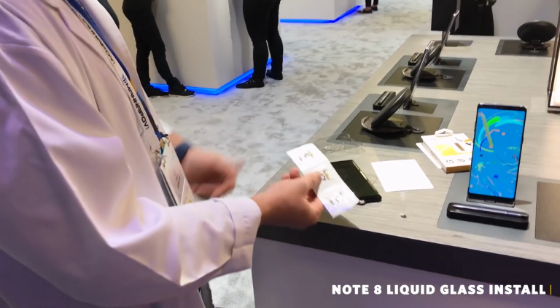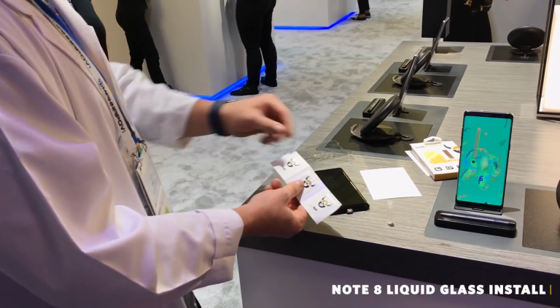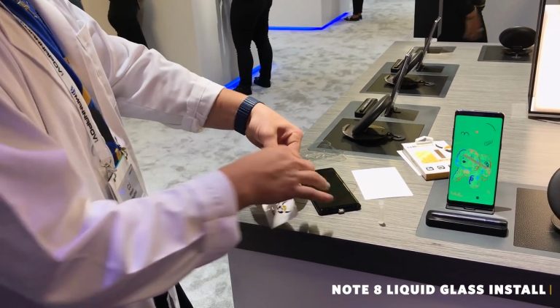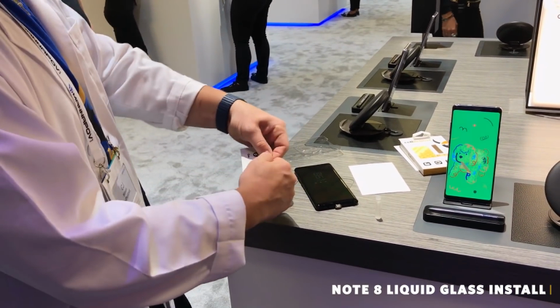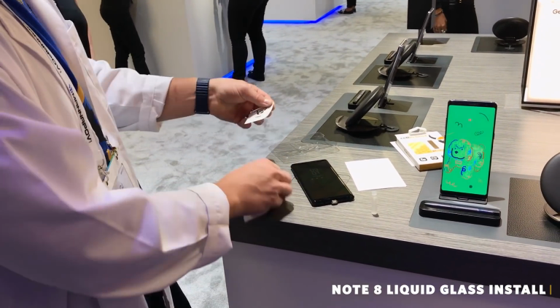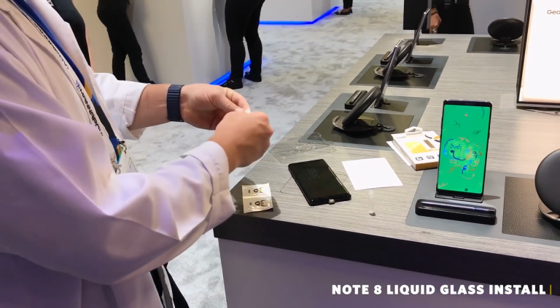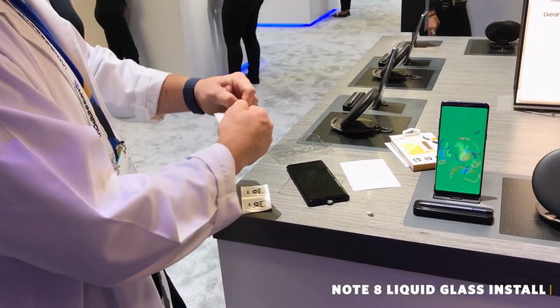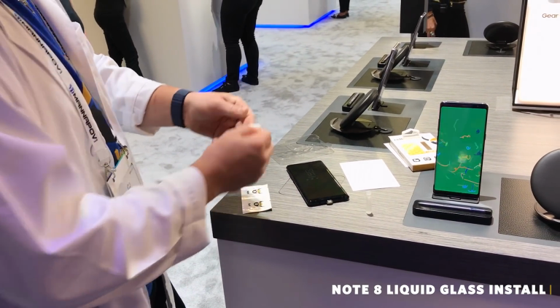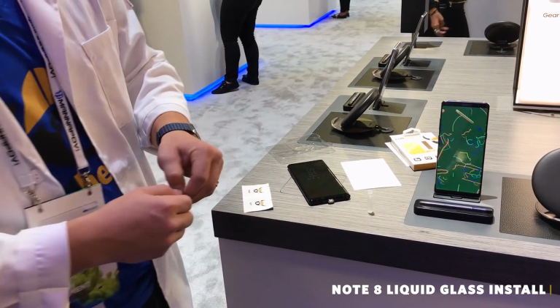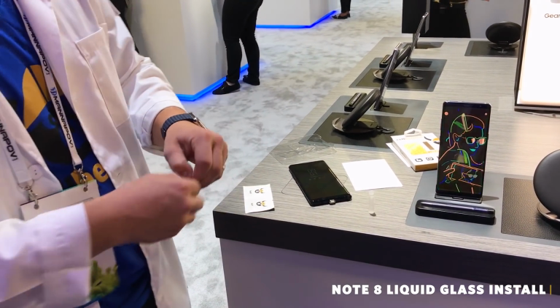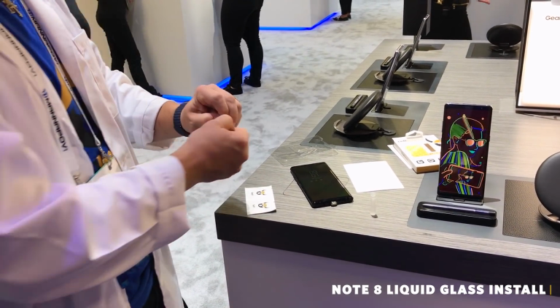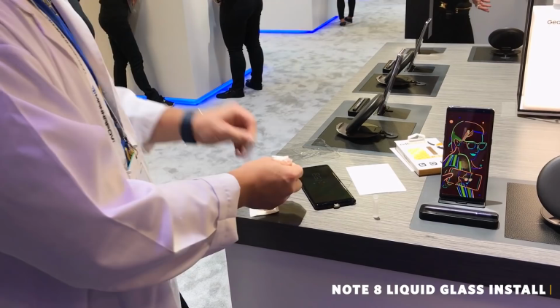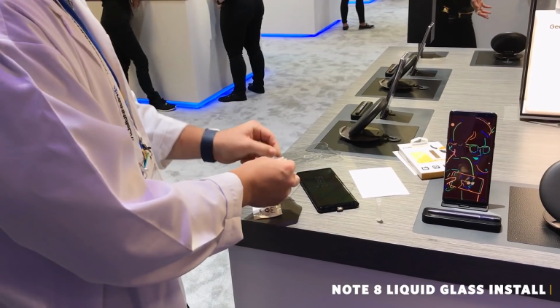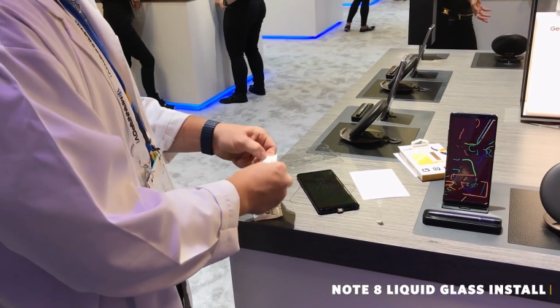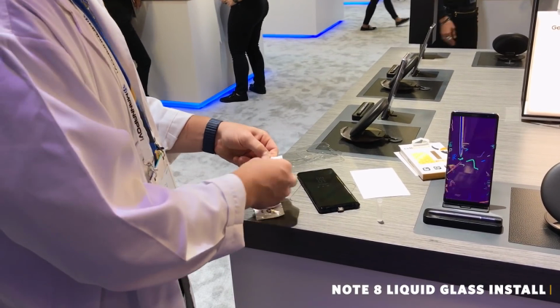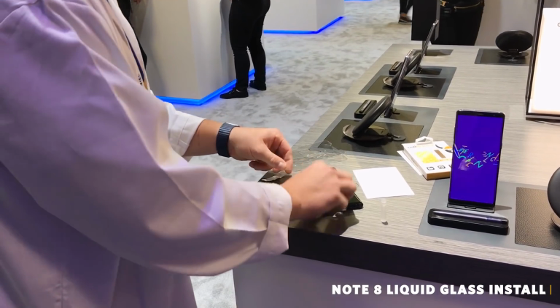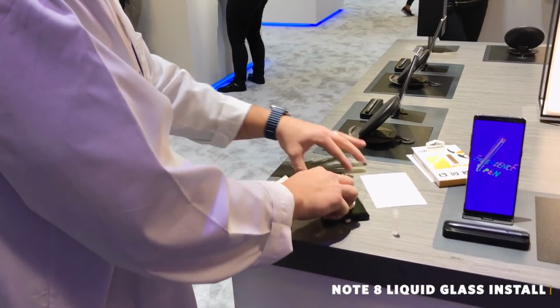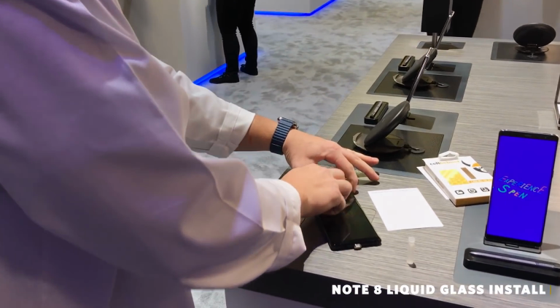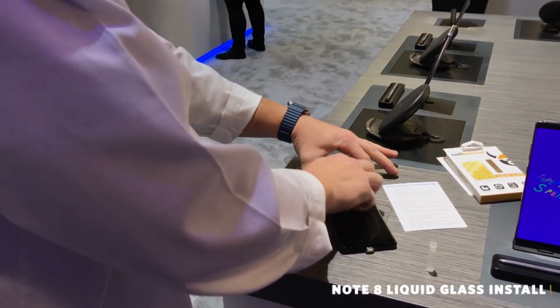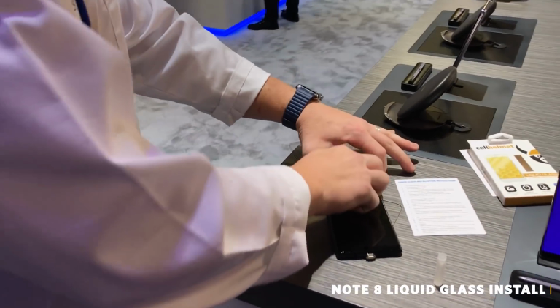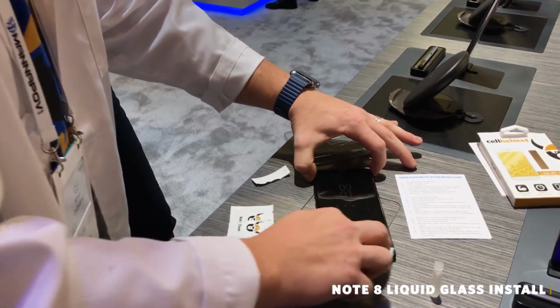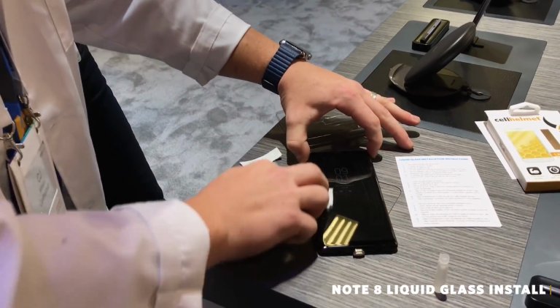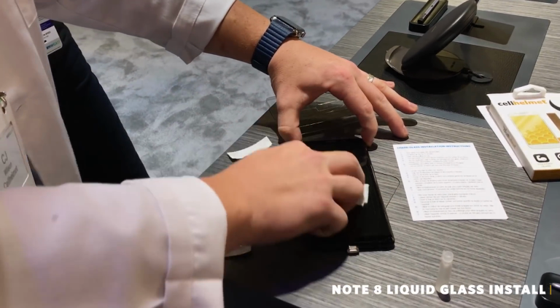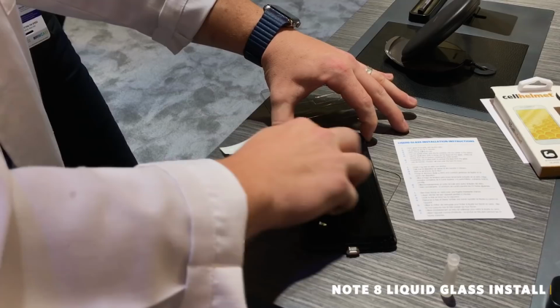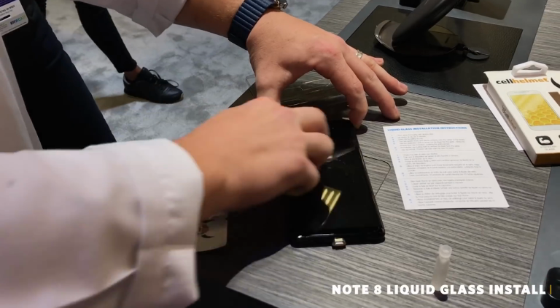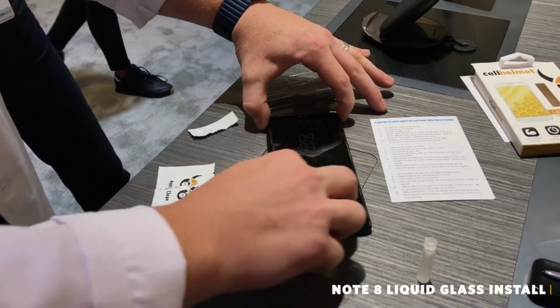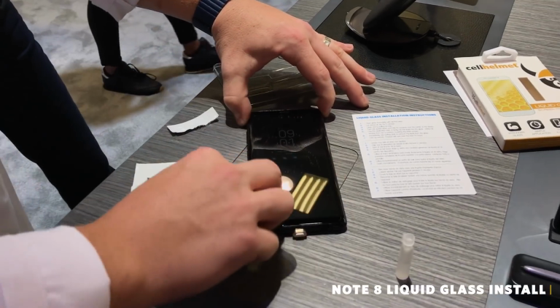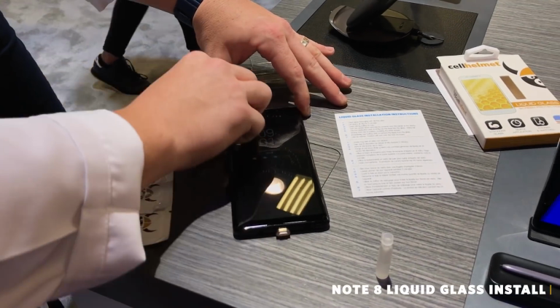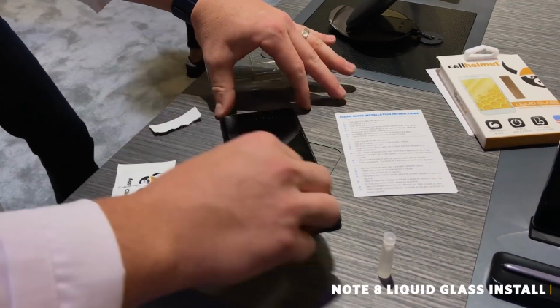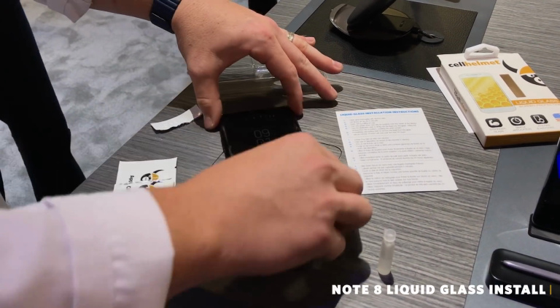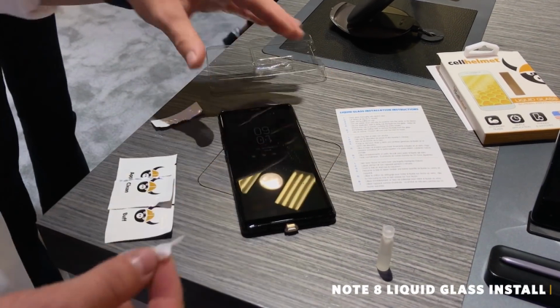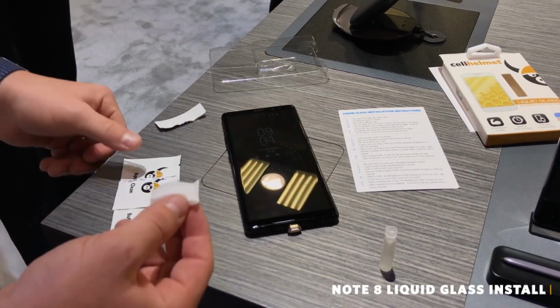First, we're going to take our clean cloth — this is just an alcohol wipe — and clean the phone screen, making sure it's all wiped off.